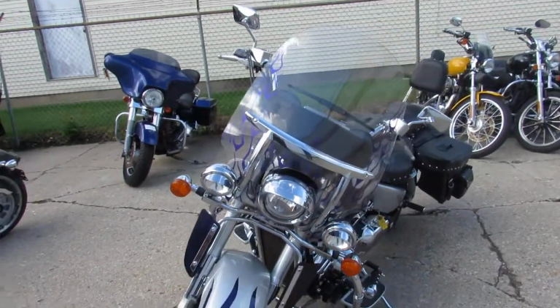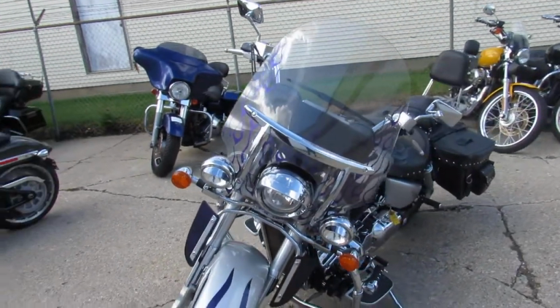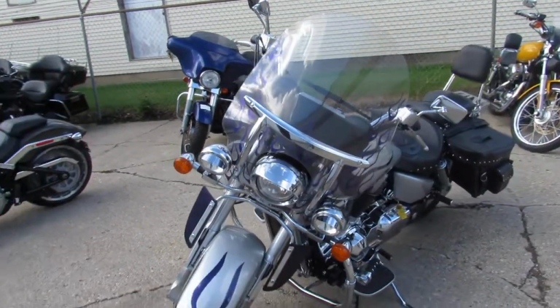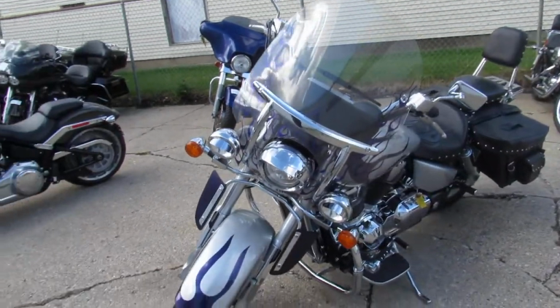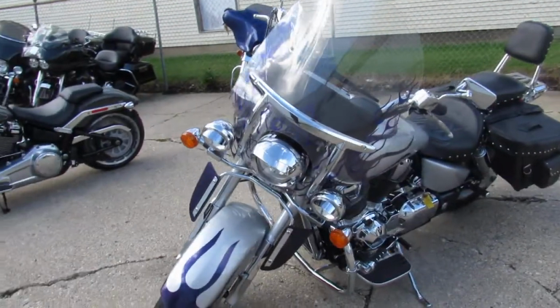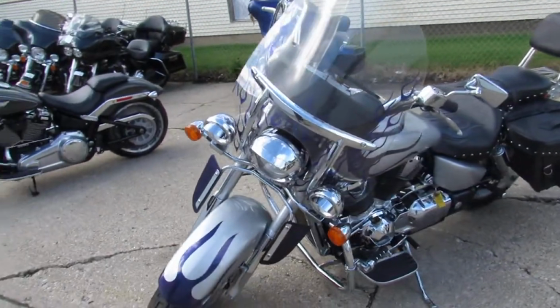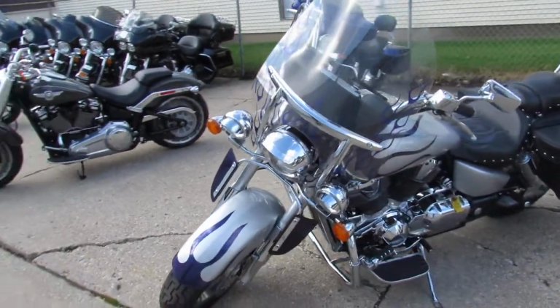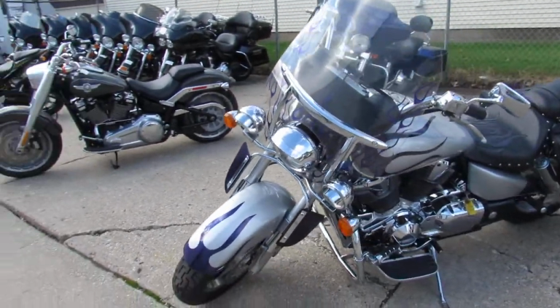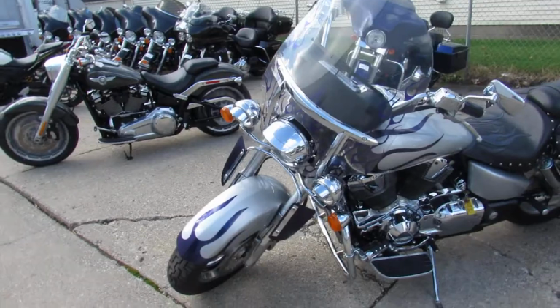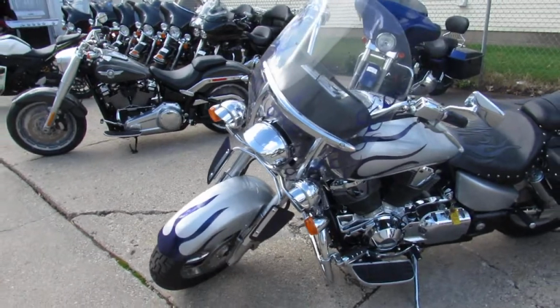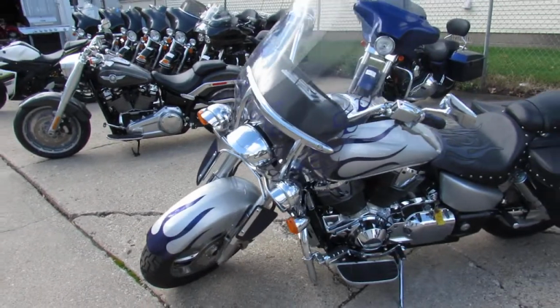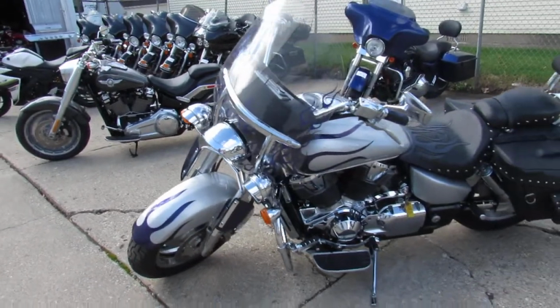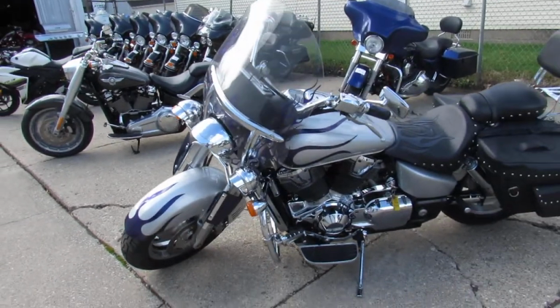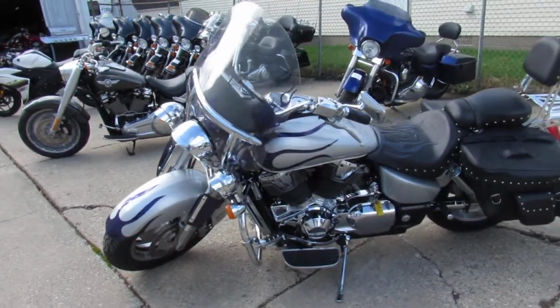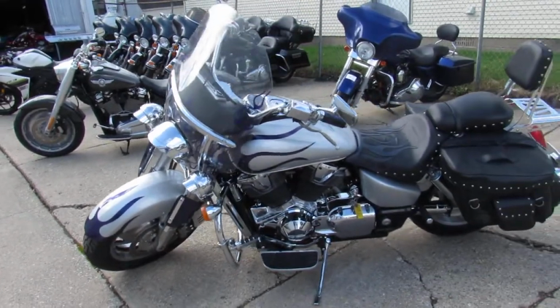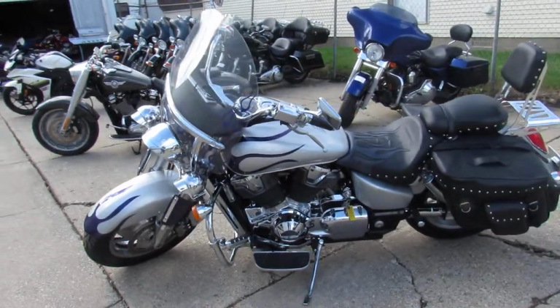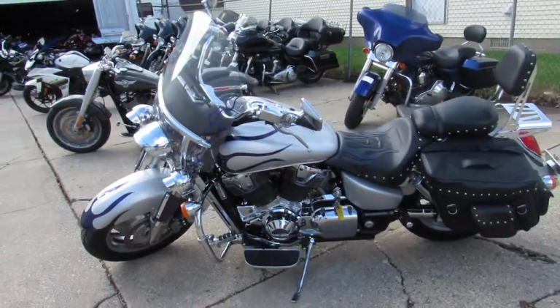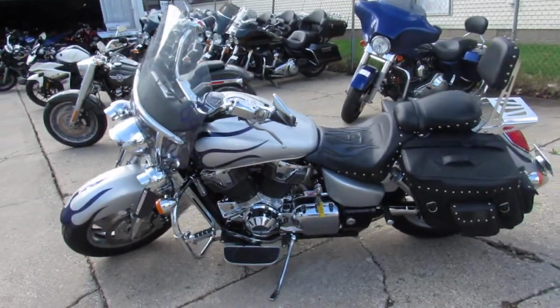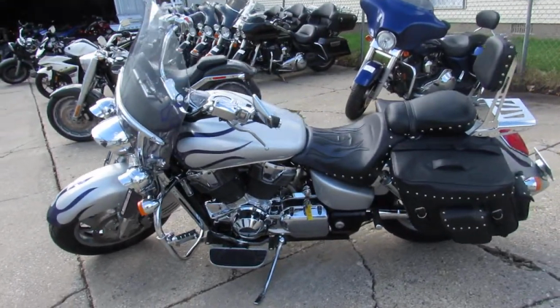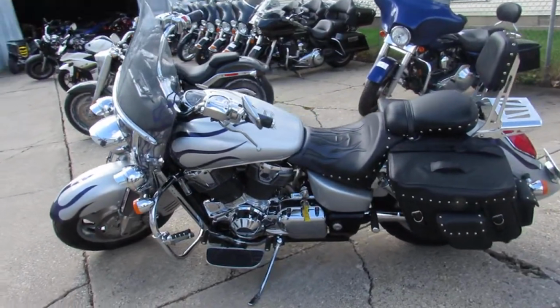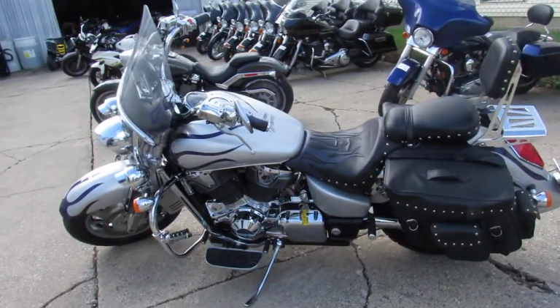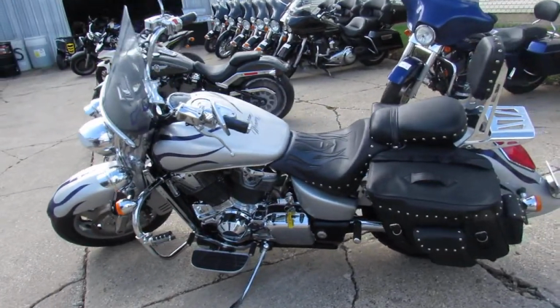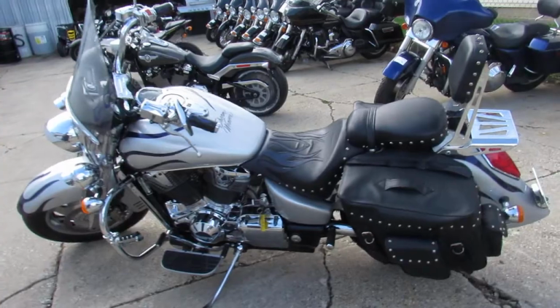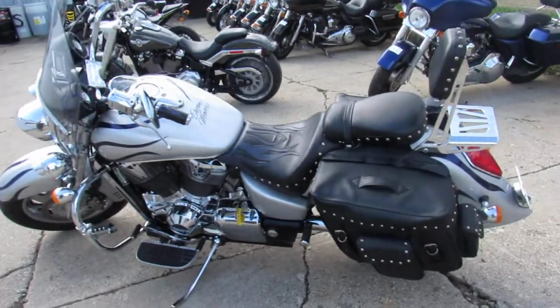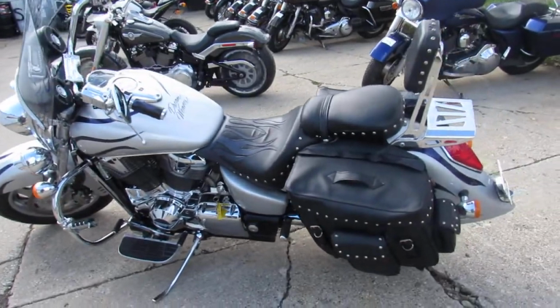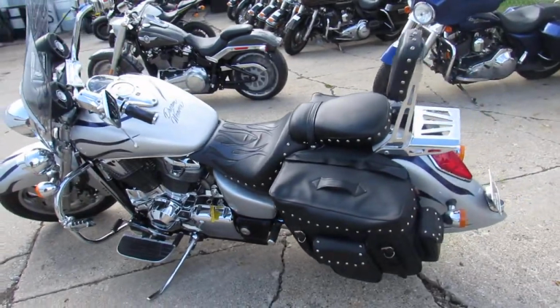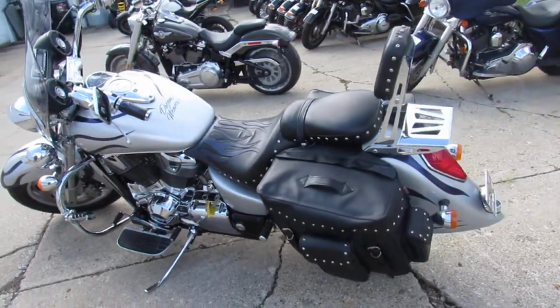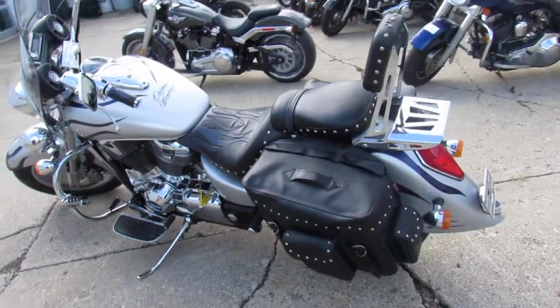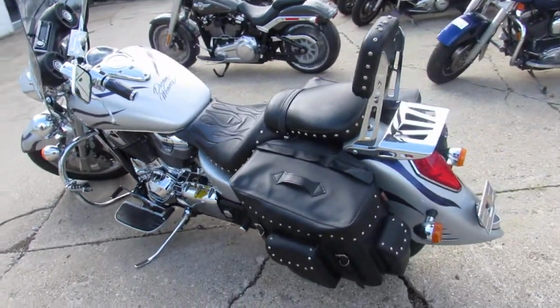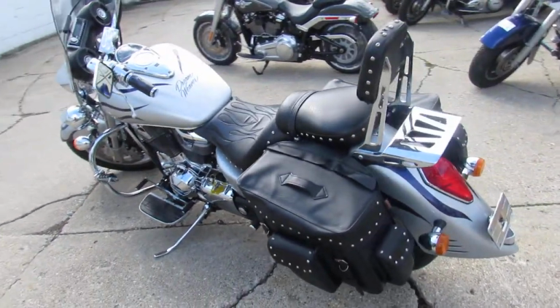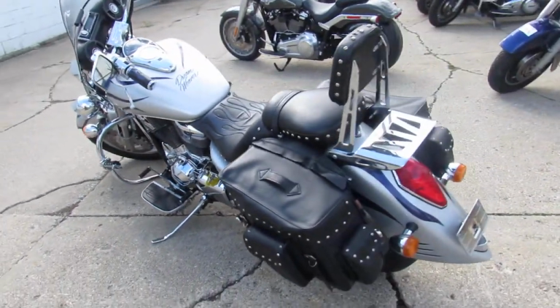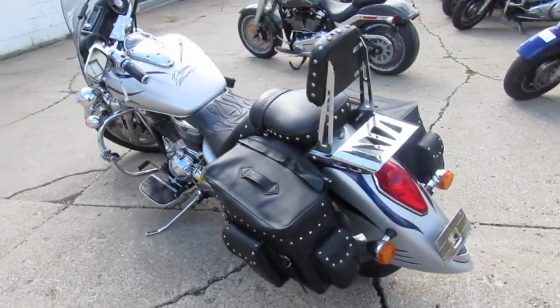This one only has 26,702 miles. It's got liquid silver paint, radio, windshield, saddlebag, engine guards, highway pegs, backrest, luggage rack, chrome everywhere, Vance & Heinz exhaust.